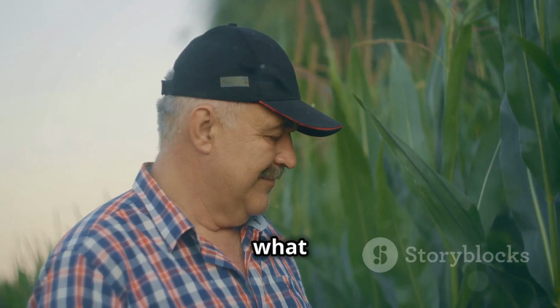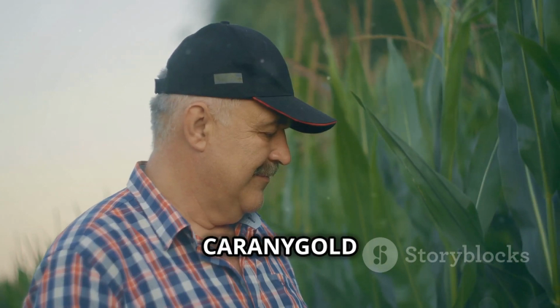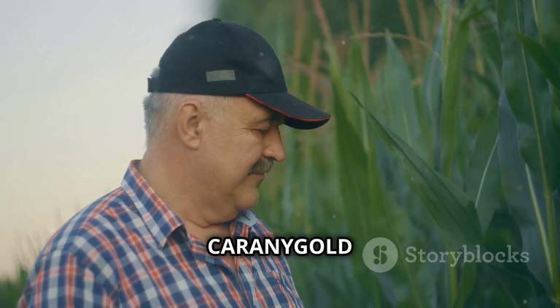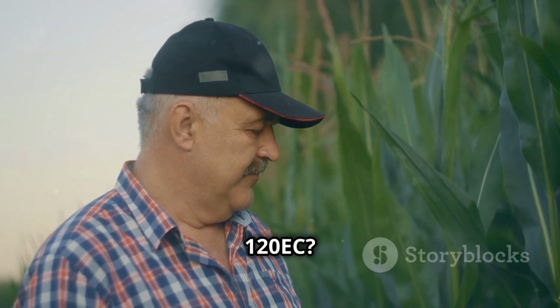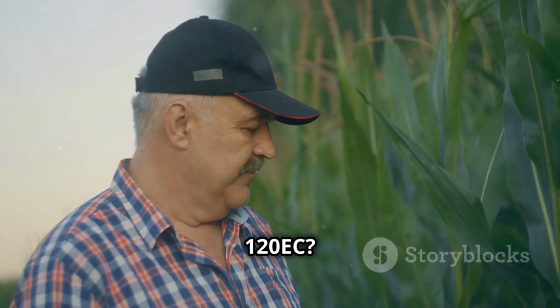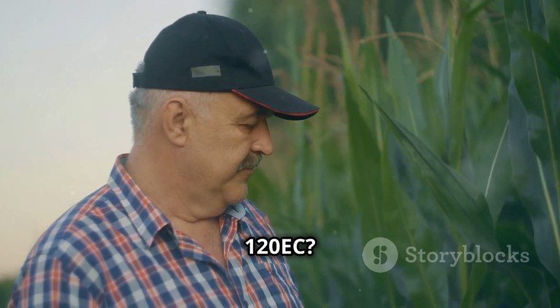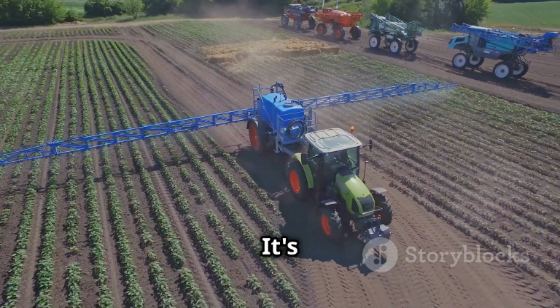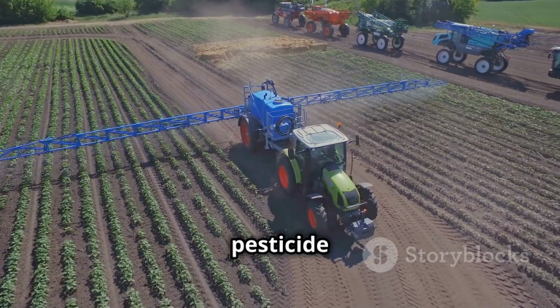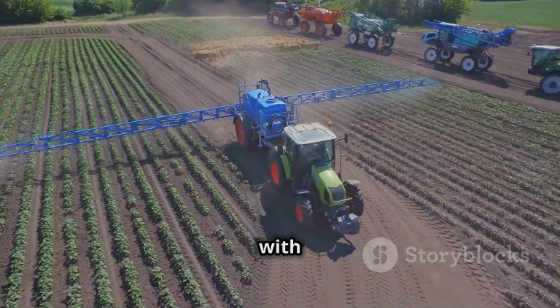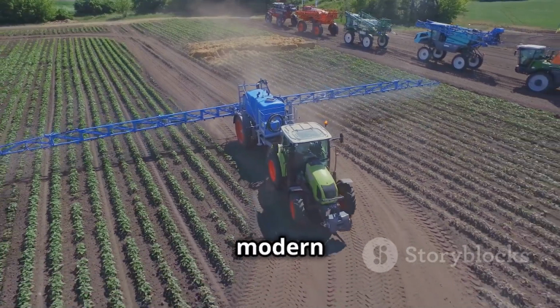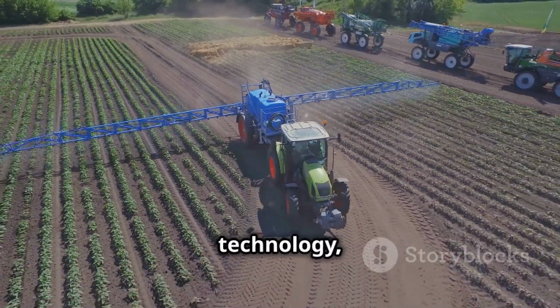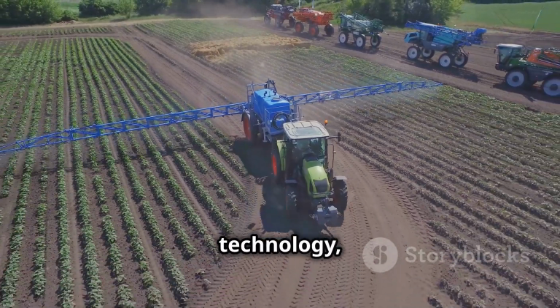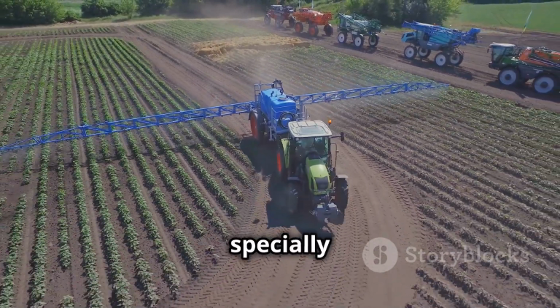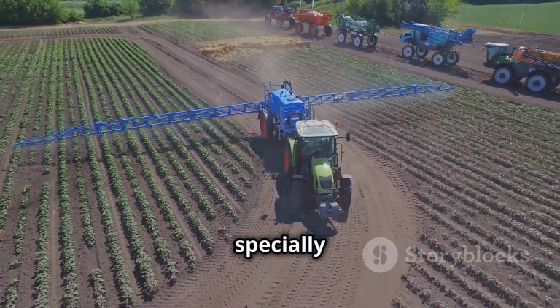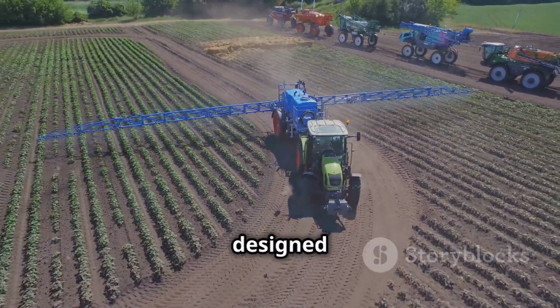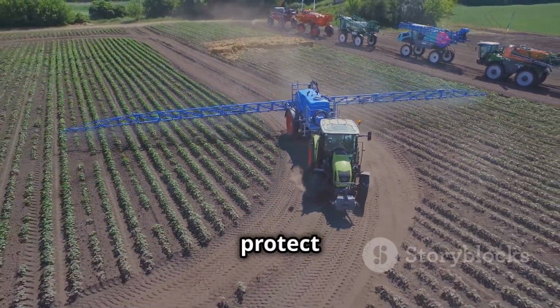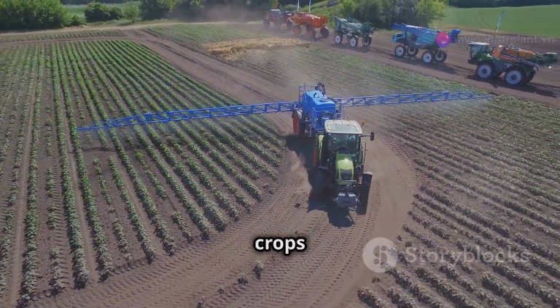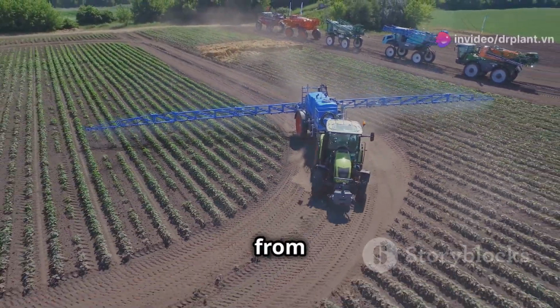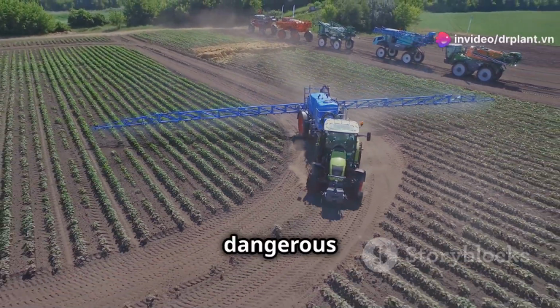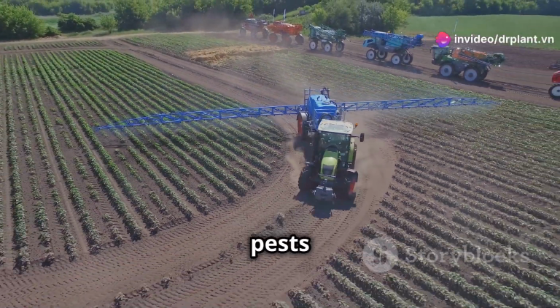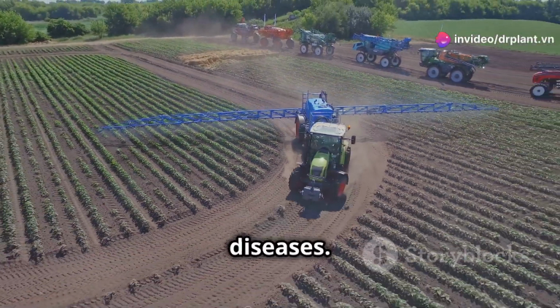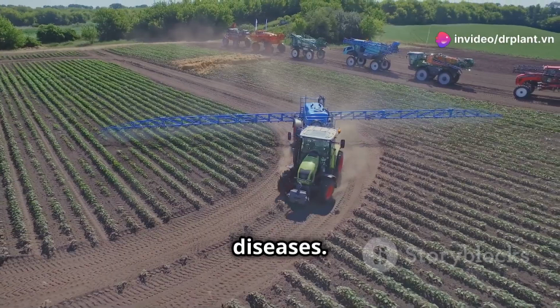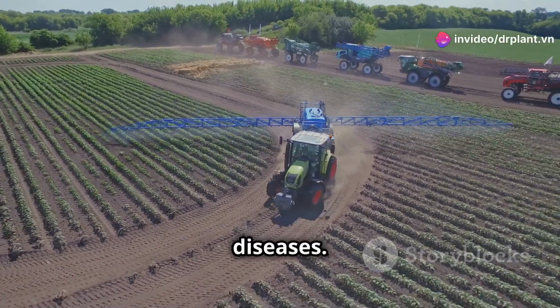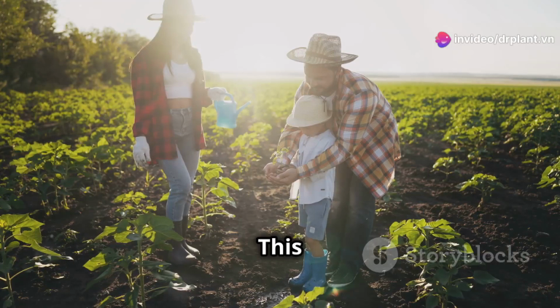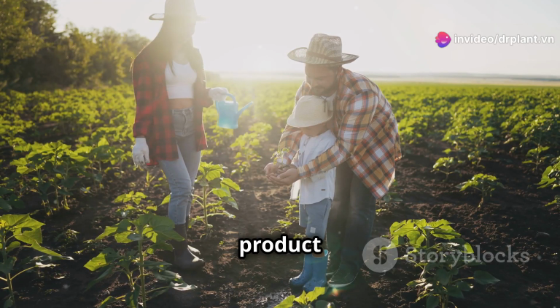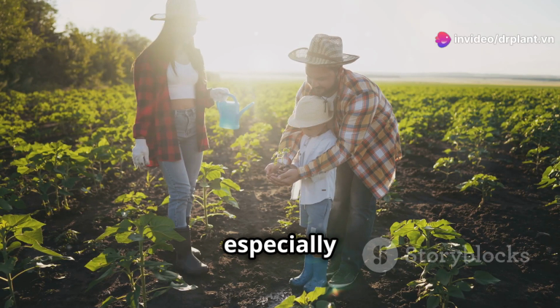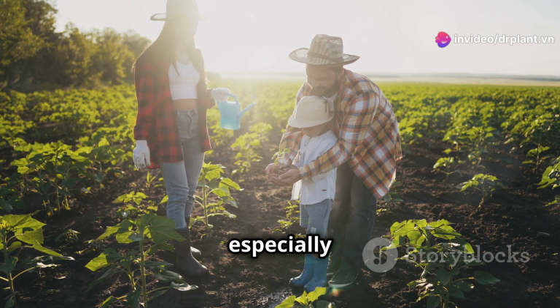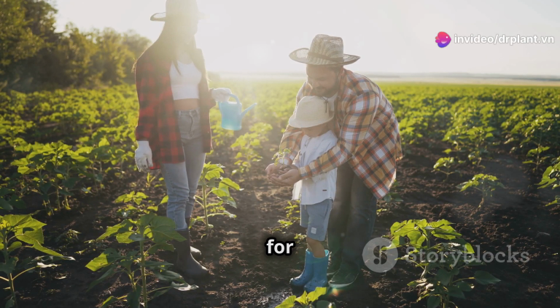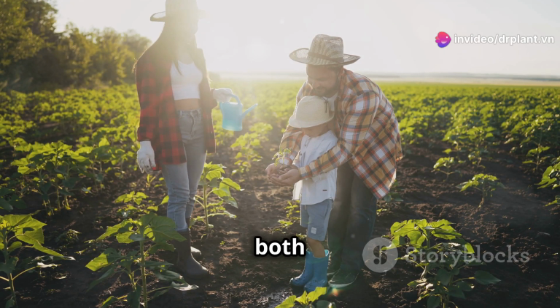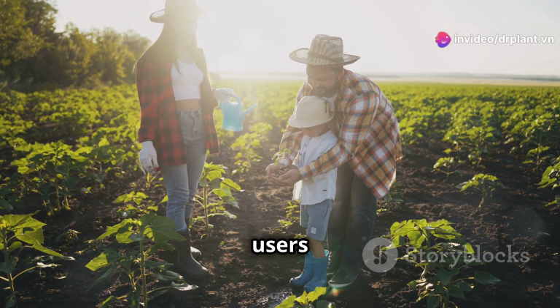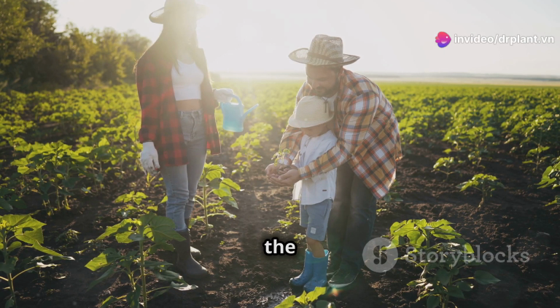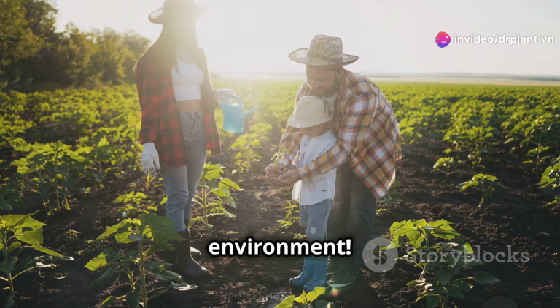What is Karinagold 120 EC? It's a pesticide with modern technology, specially designed to protect your crops from dangerous pests and diseases. This product is especially safe for both users and the environment.